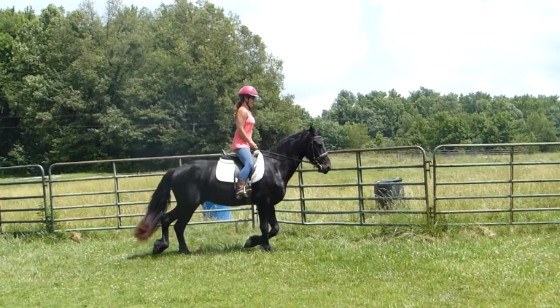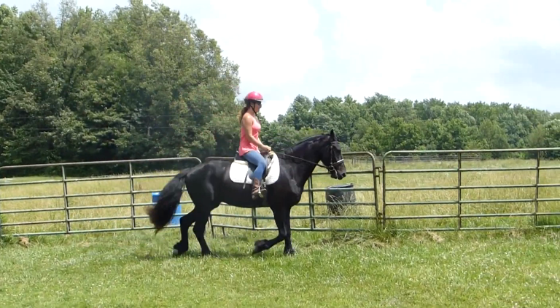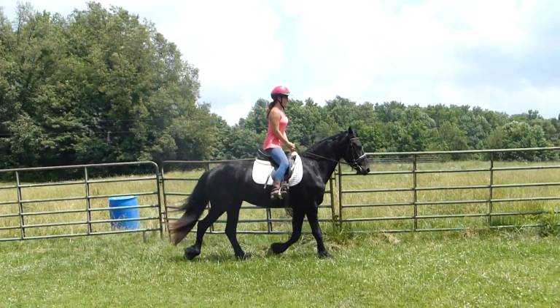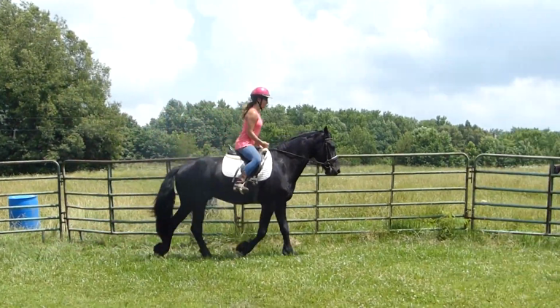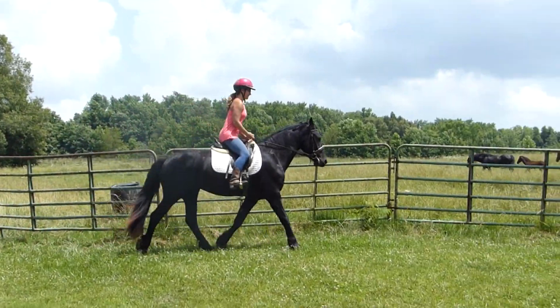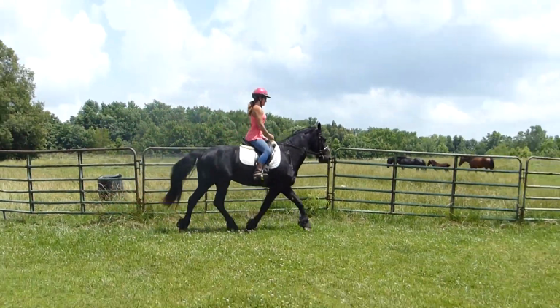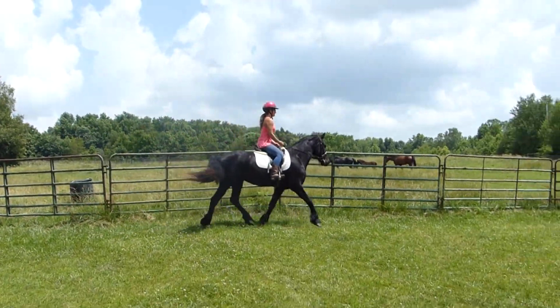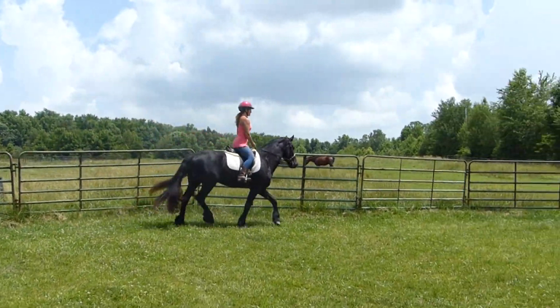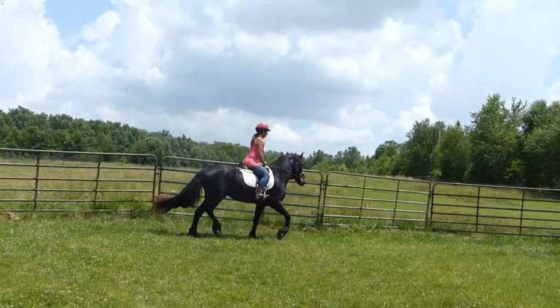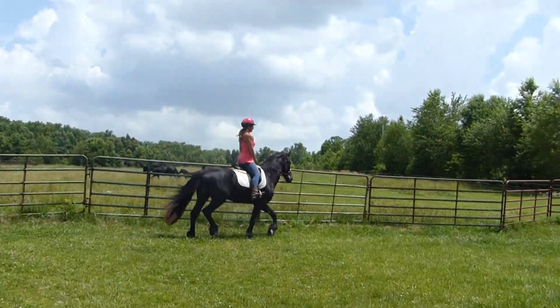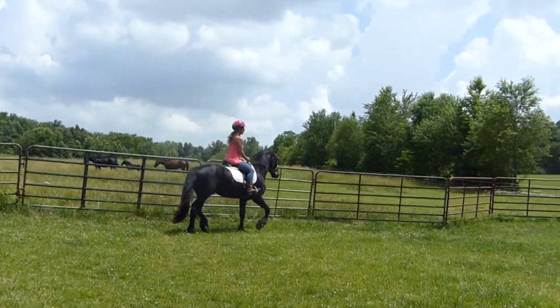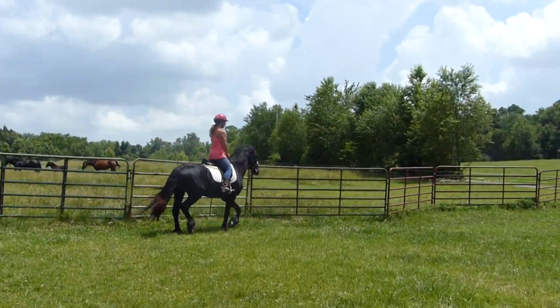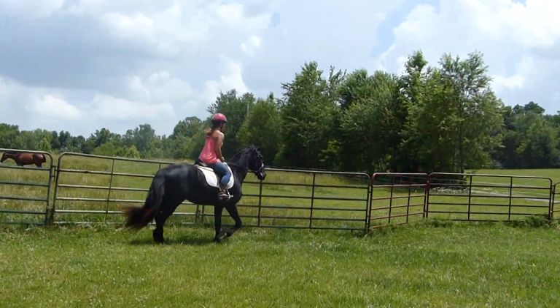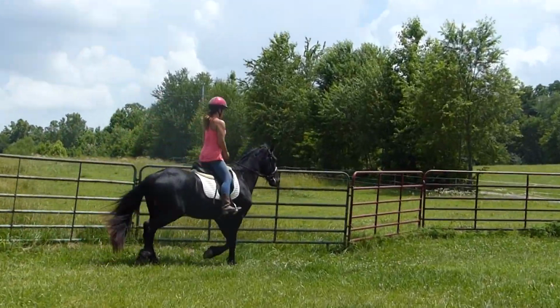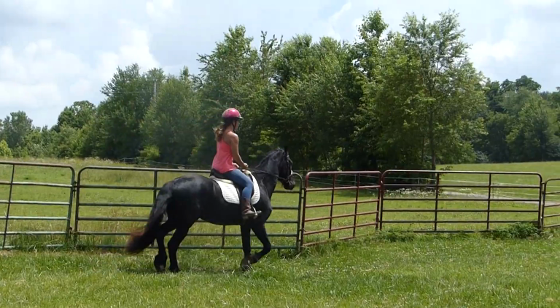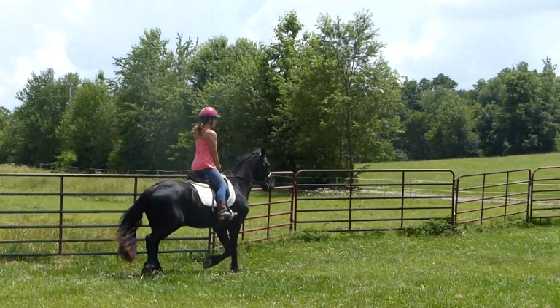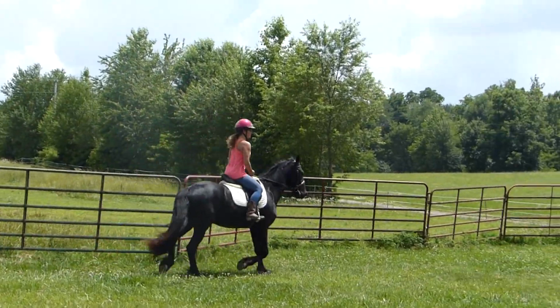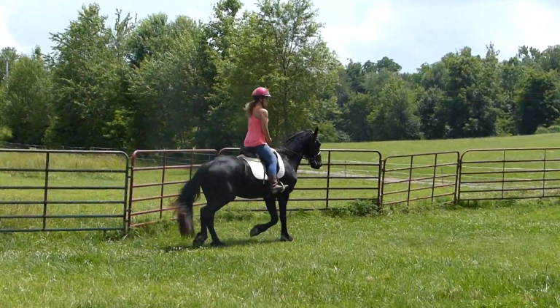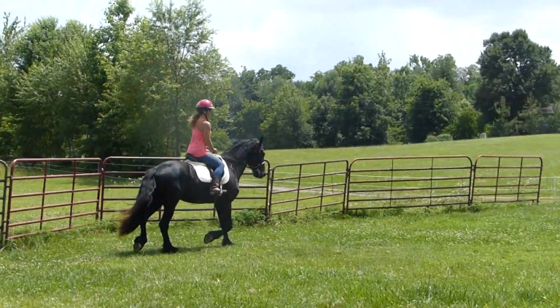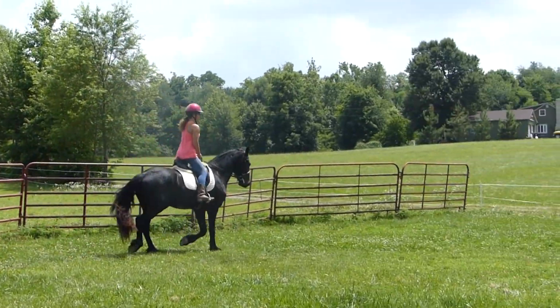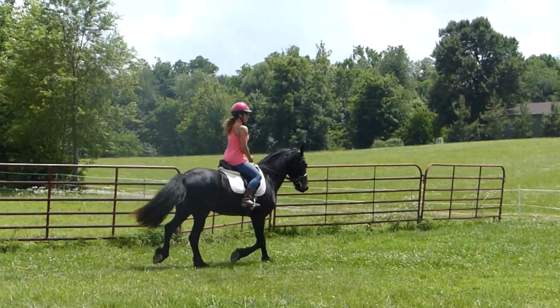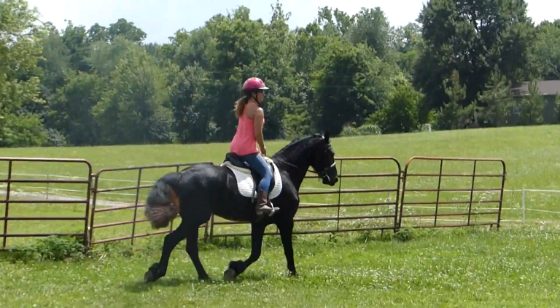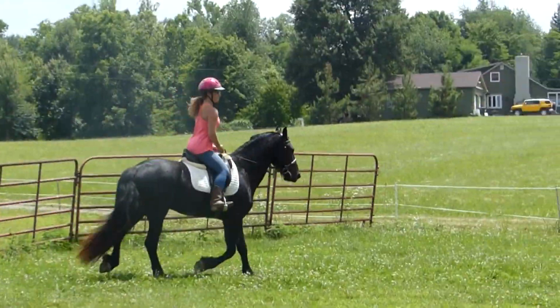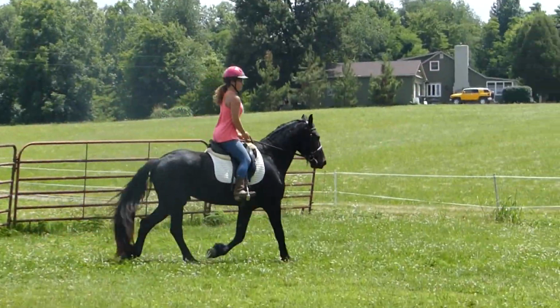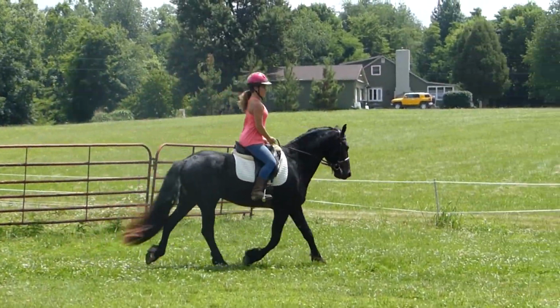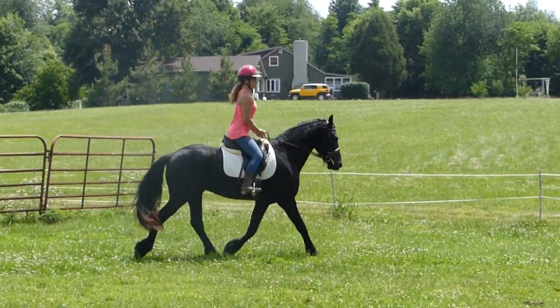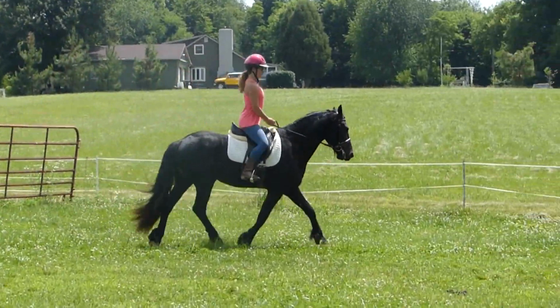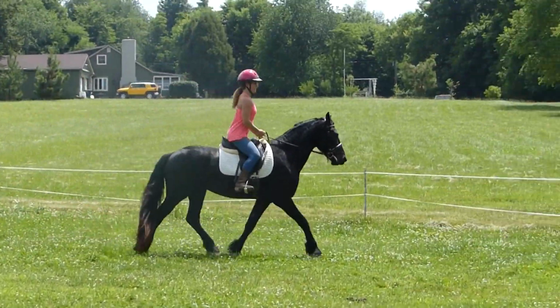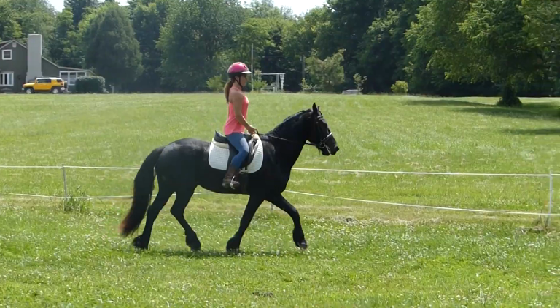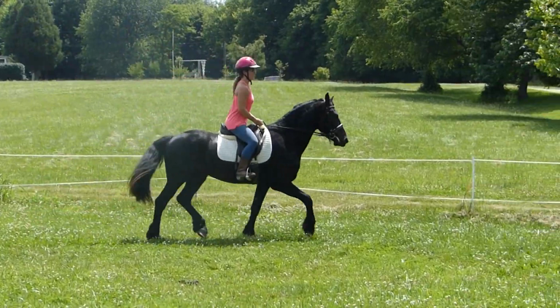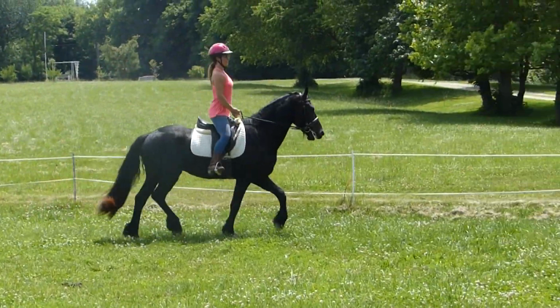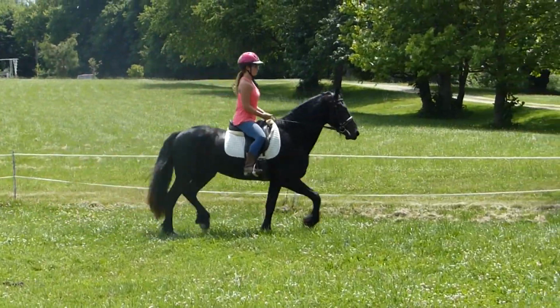This is uphill so he's going to be a little lazy. You're going to have to put a little leg on, and a little leg on to get past the mare. And now you should get a nice good trot. Keep going if you can.